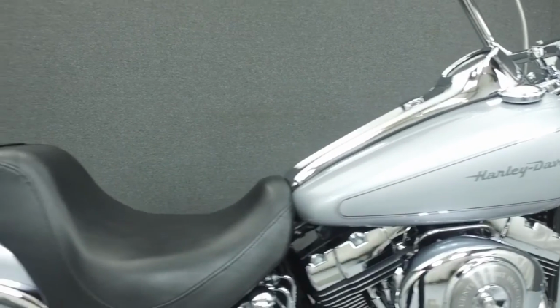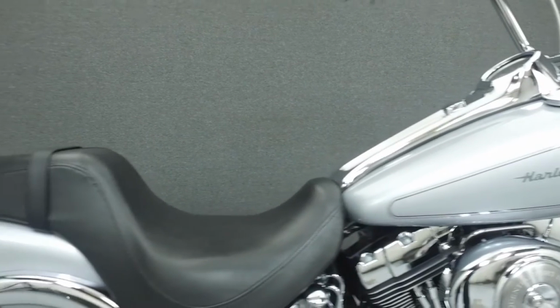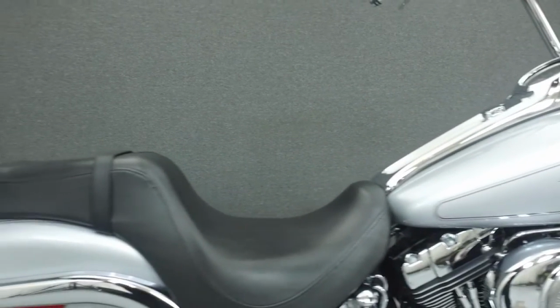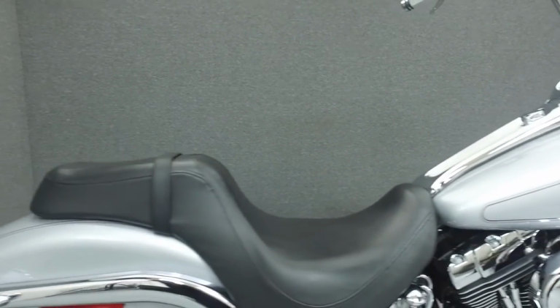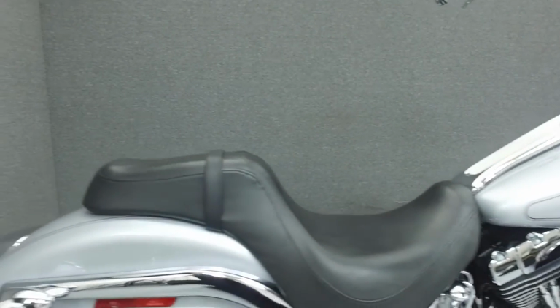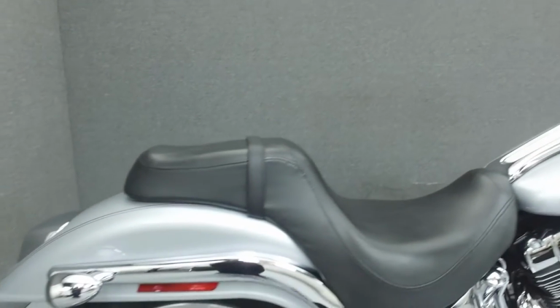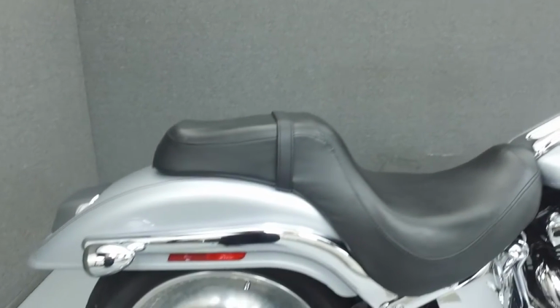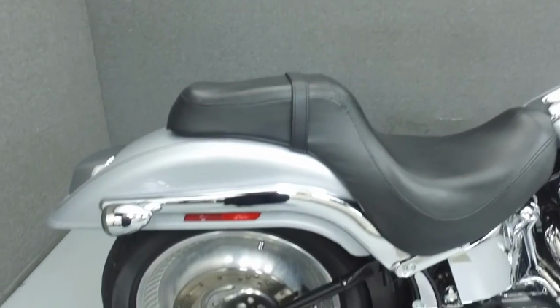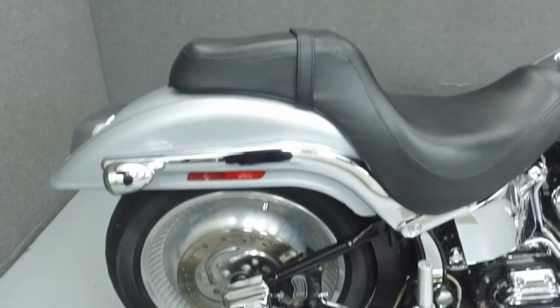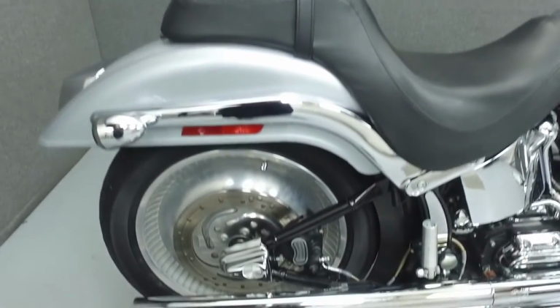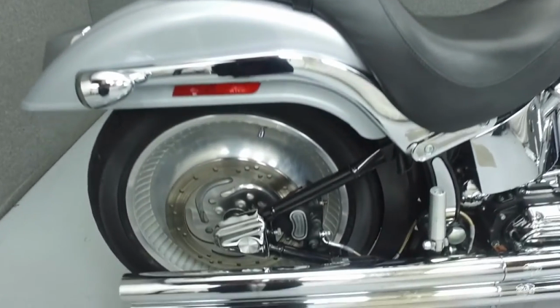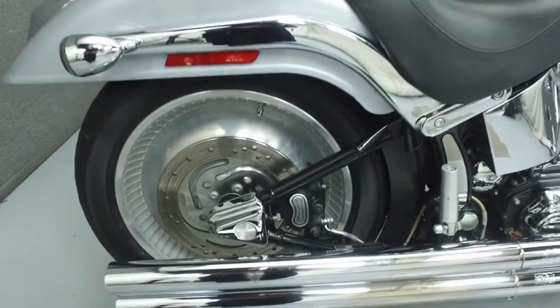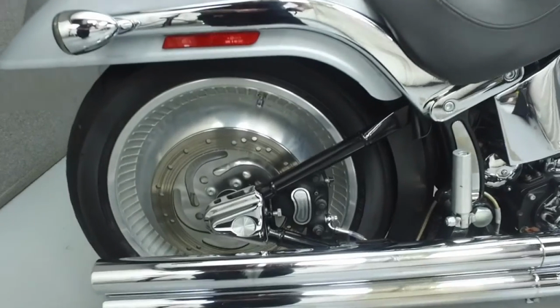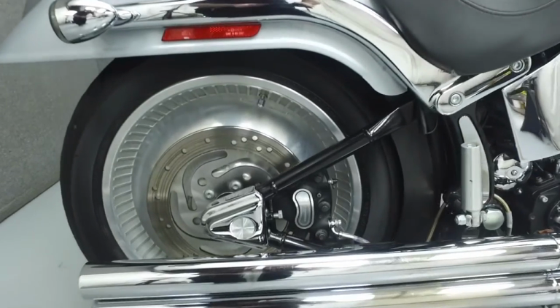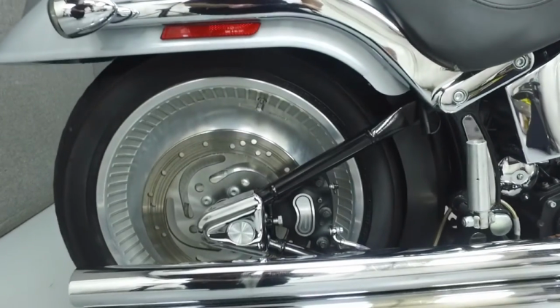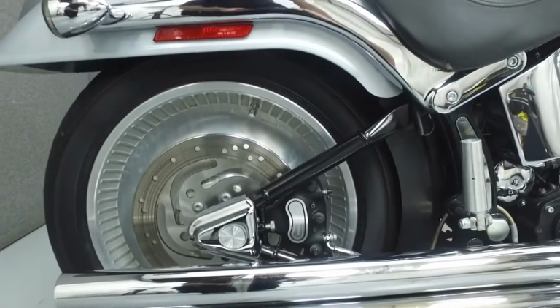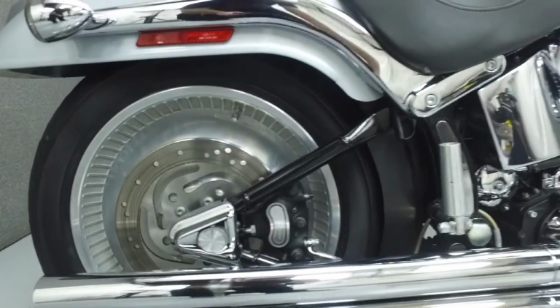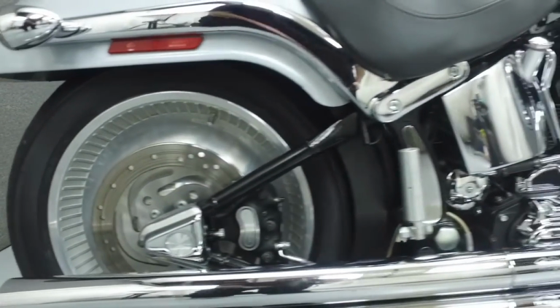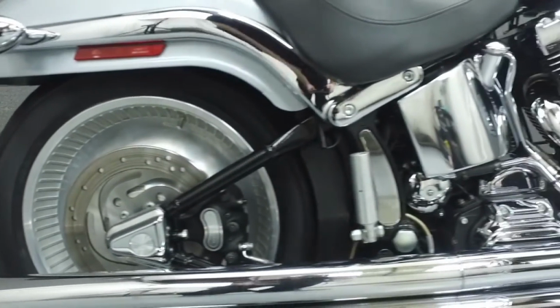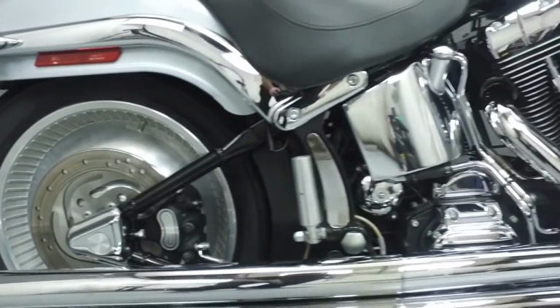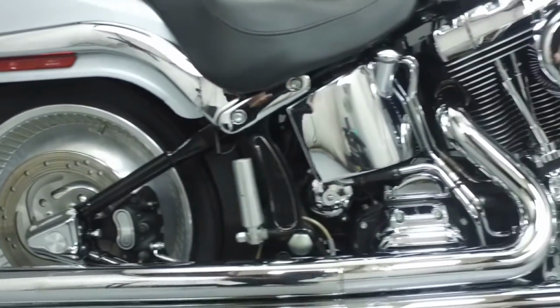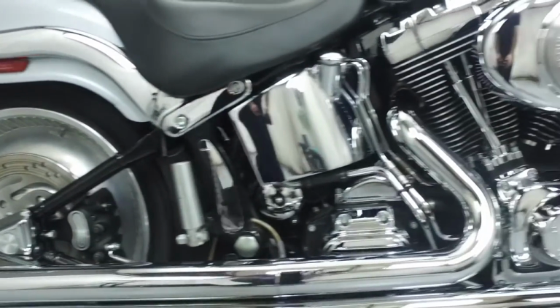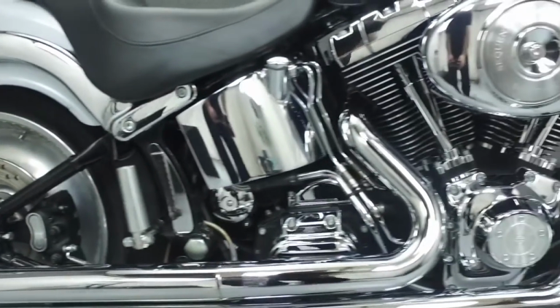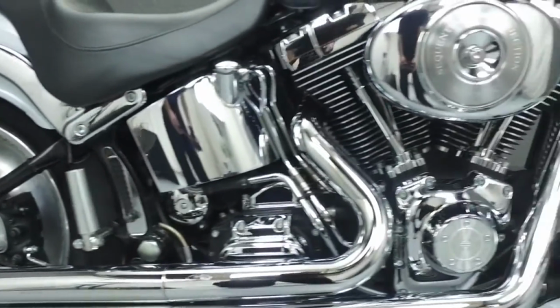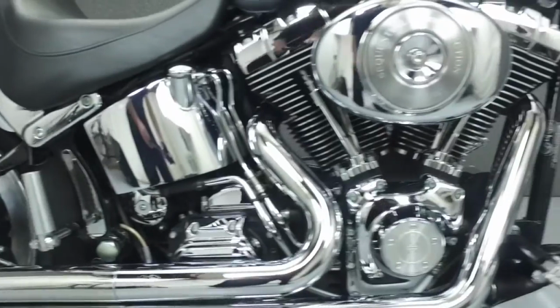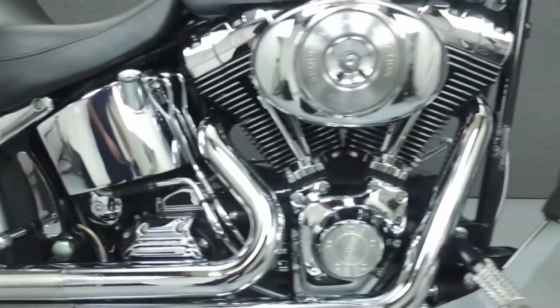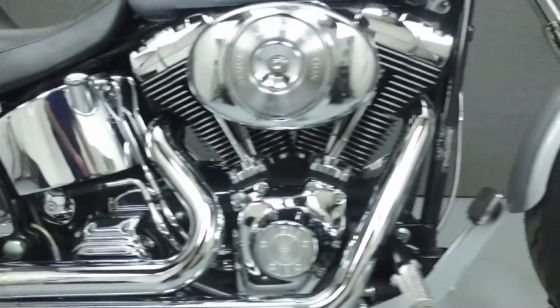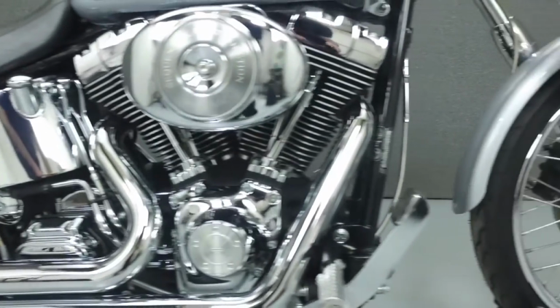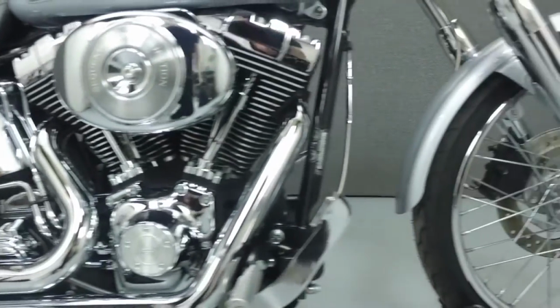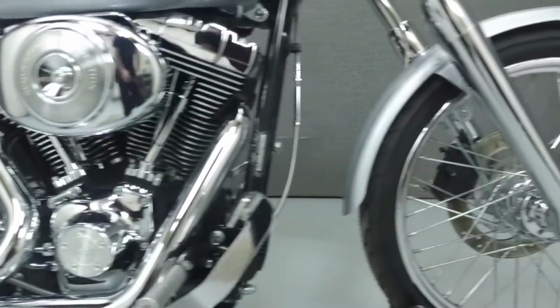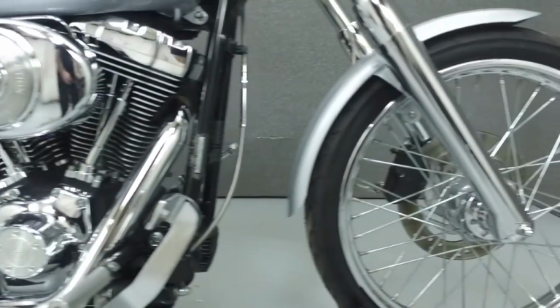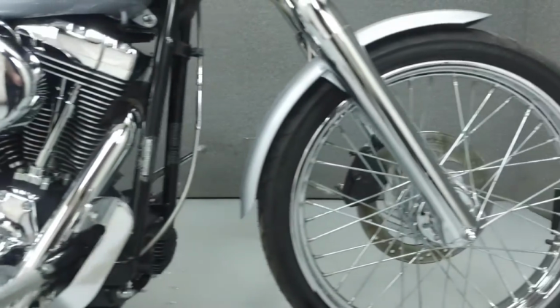Powered by an 88CI V-twin engine with a 5-speed transmission, the Deuce puts out 75 foot-pounds of torque at 3,800 RPM. It has a laden seat height of 26 inches and a dry weight of 643 pounds.